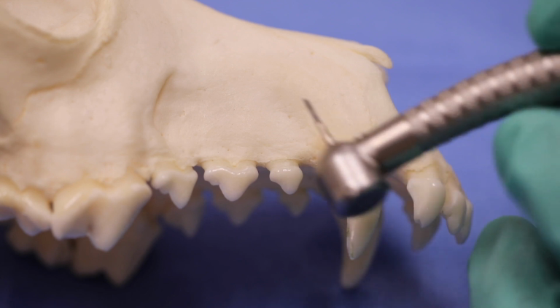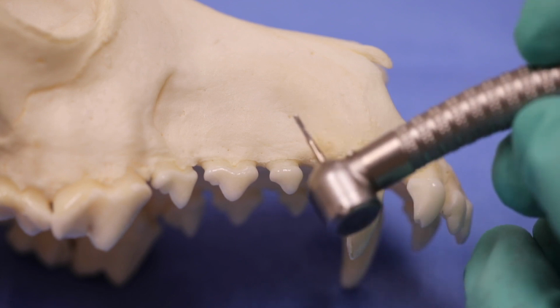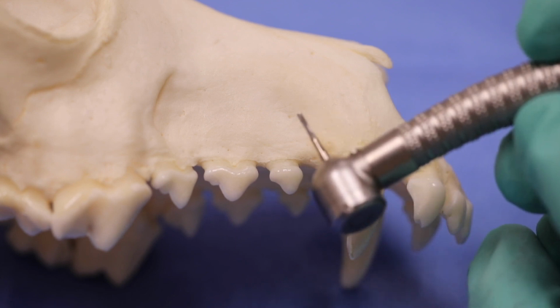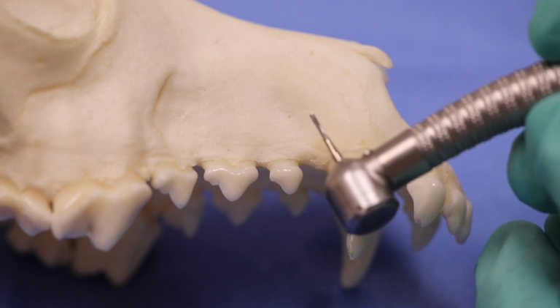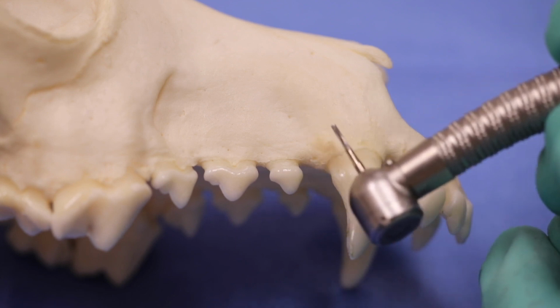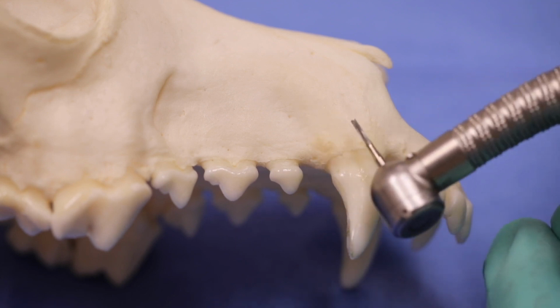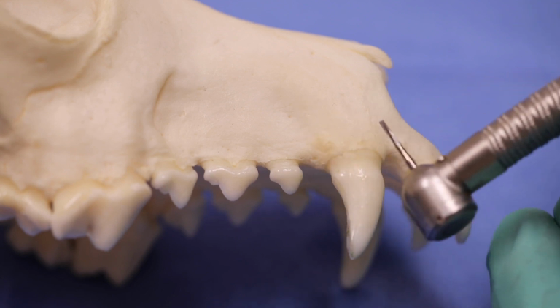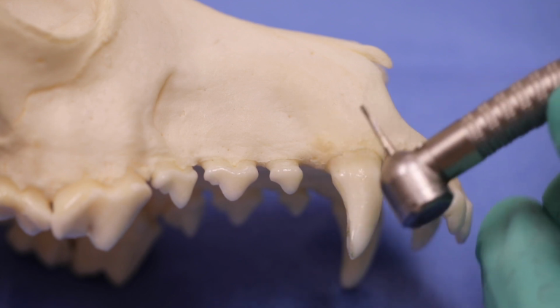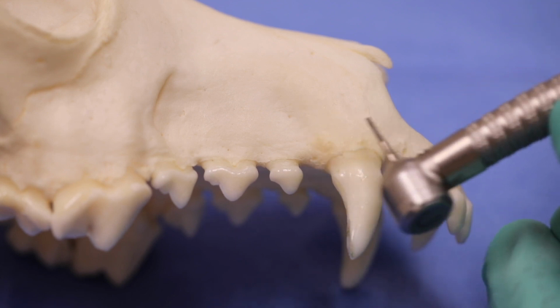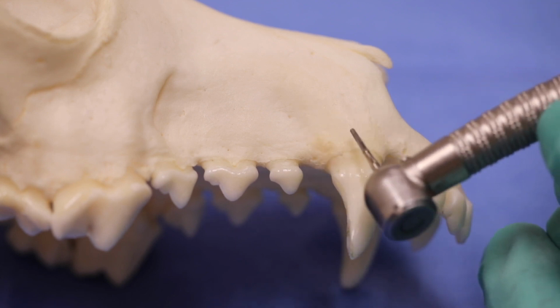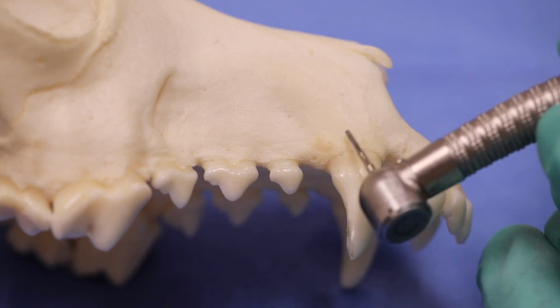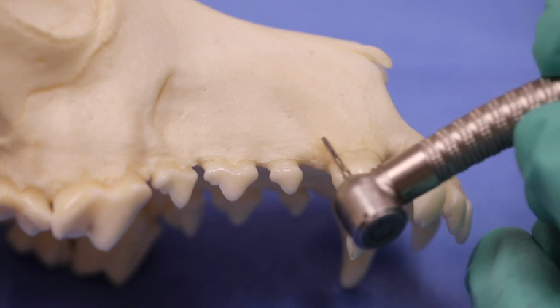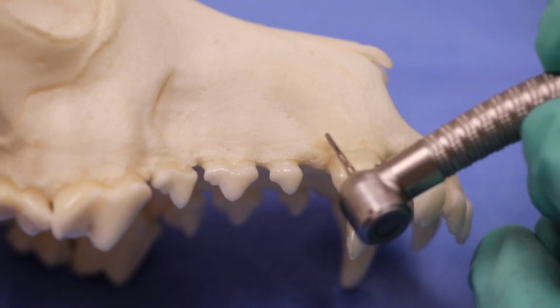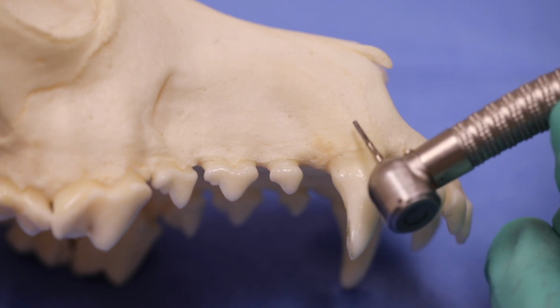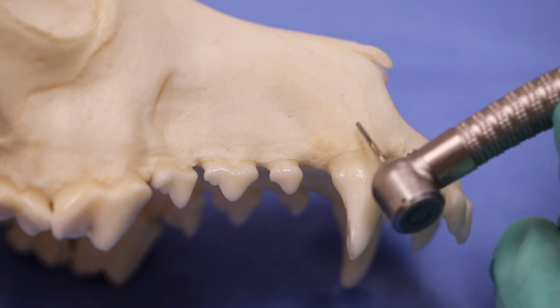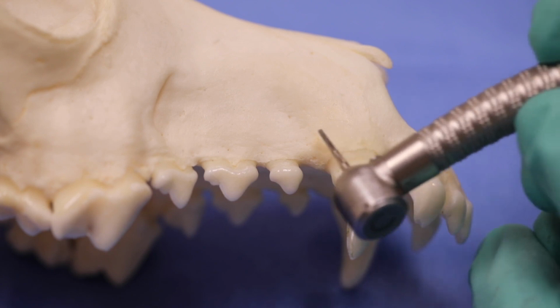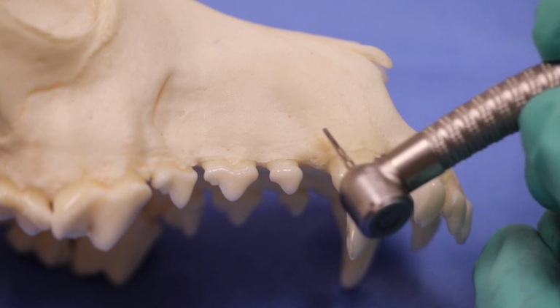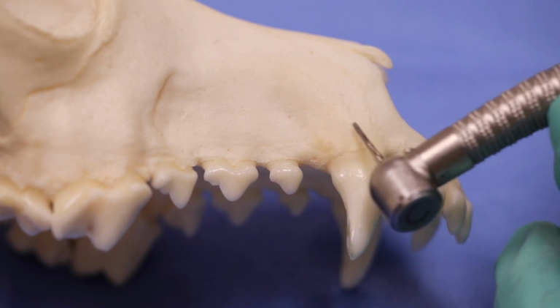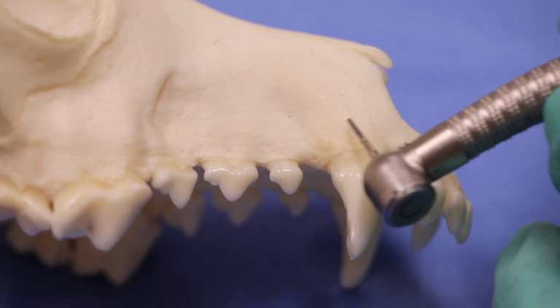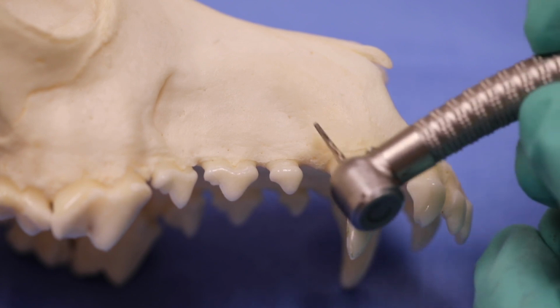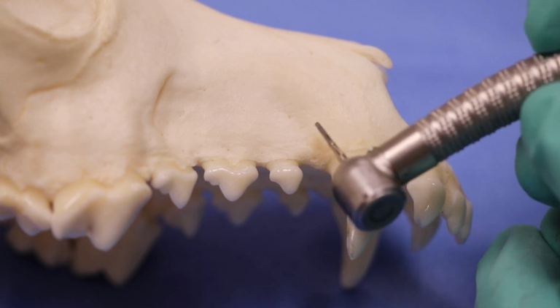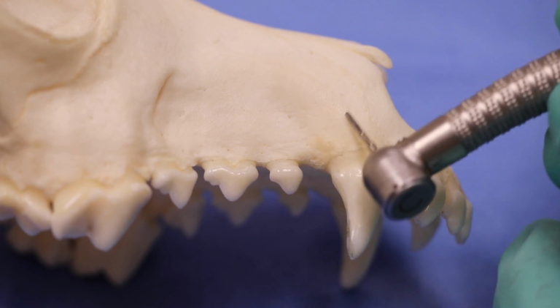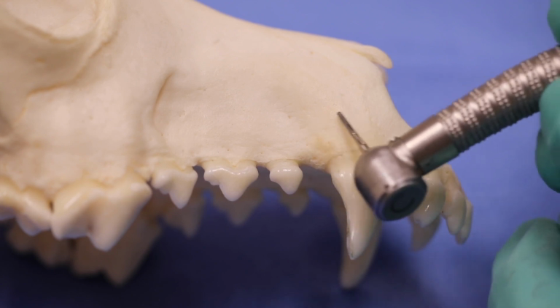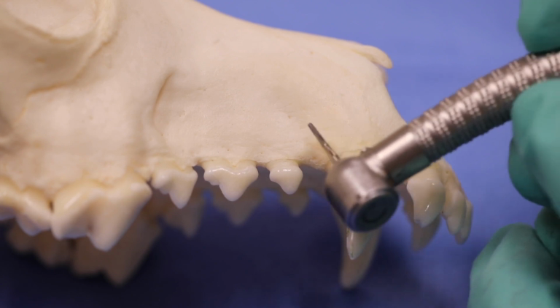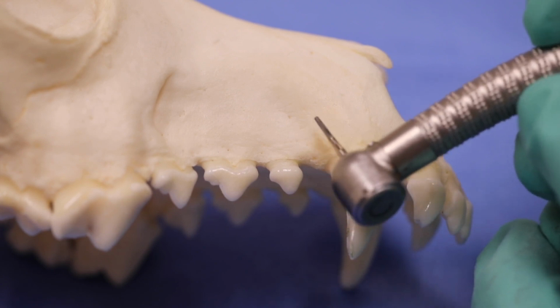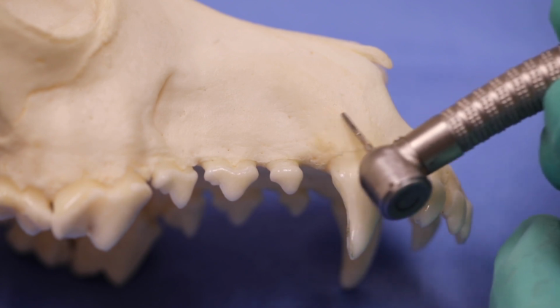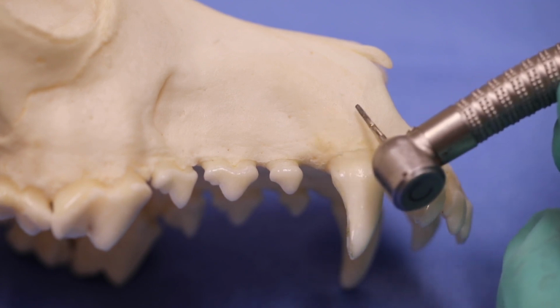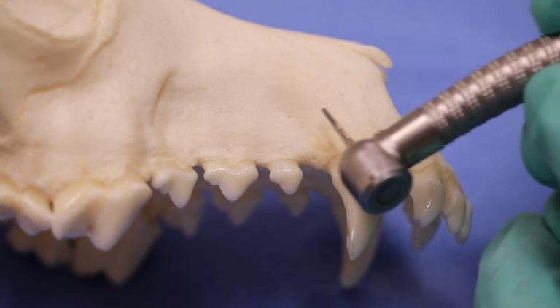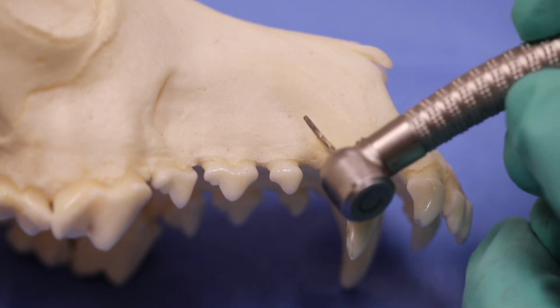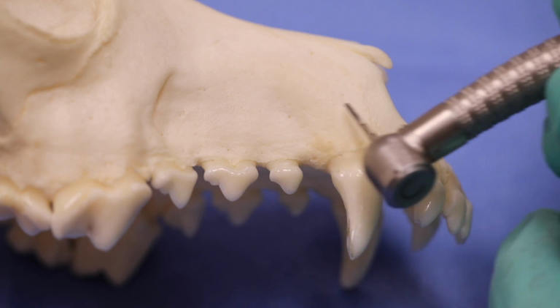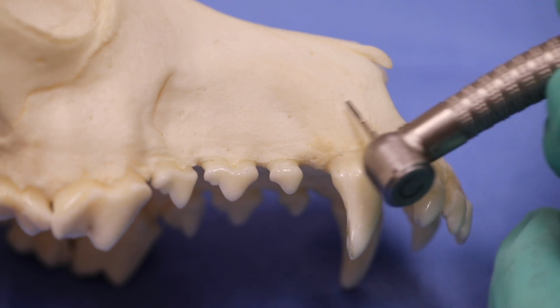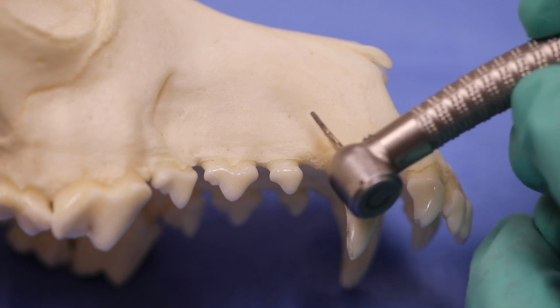Using this bur at its maximum efficiency is important. We can use it like this on the coronal portion to remove the vestibular bone.